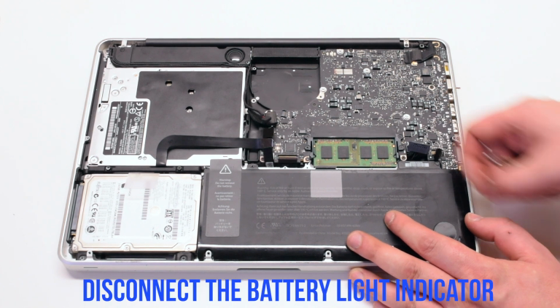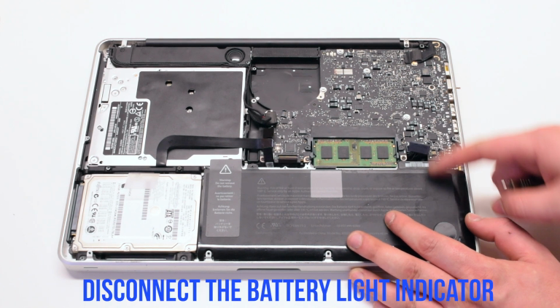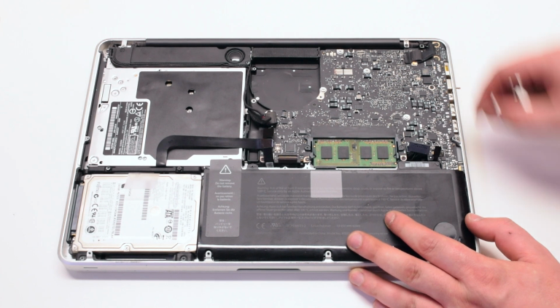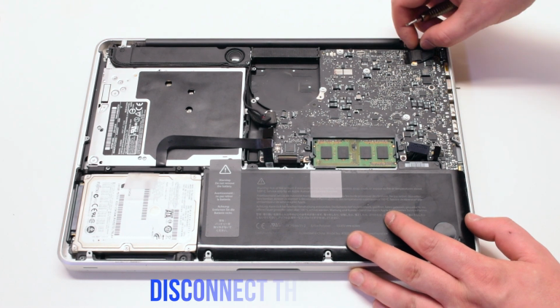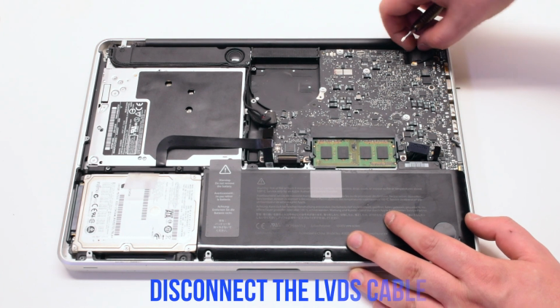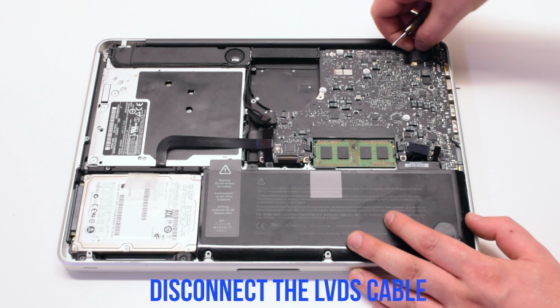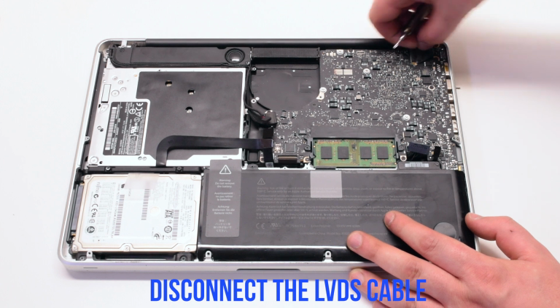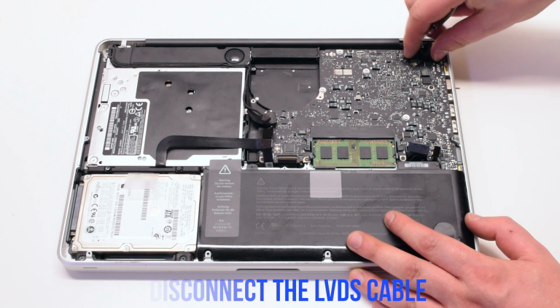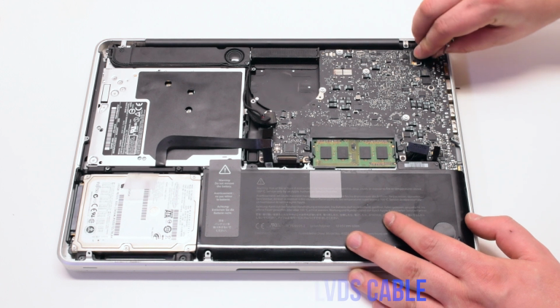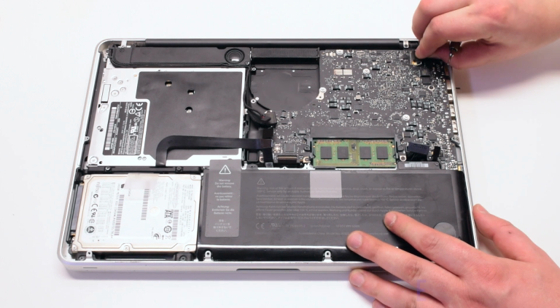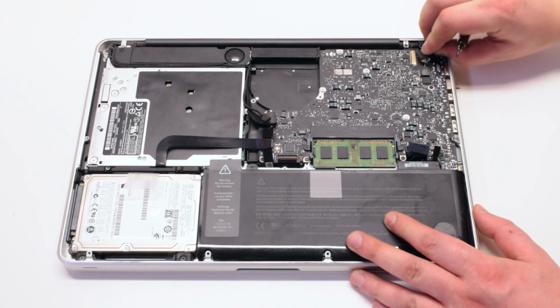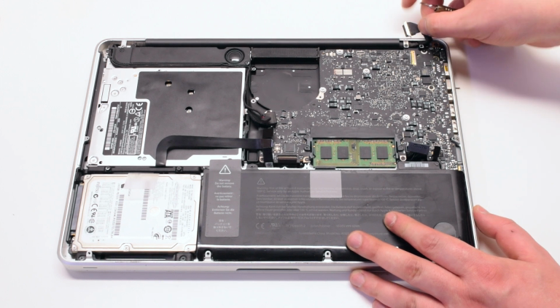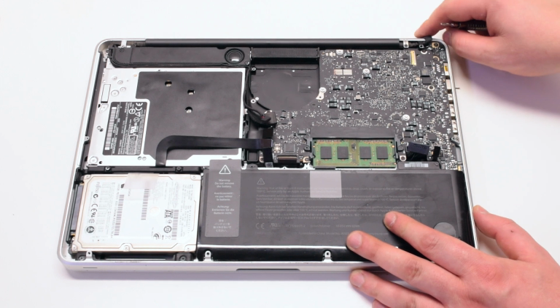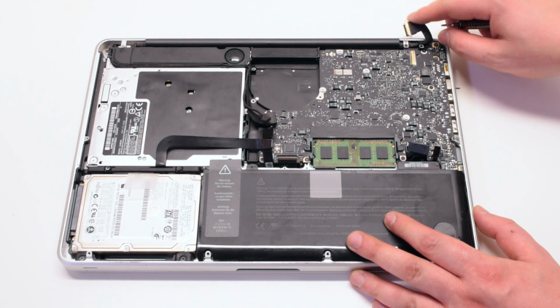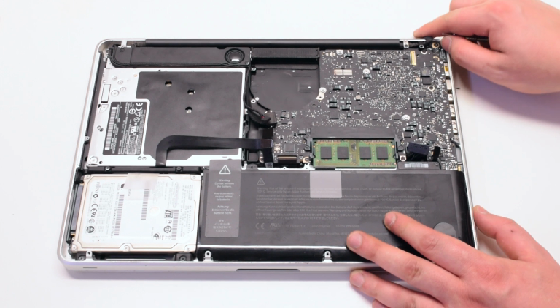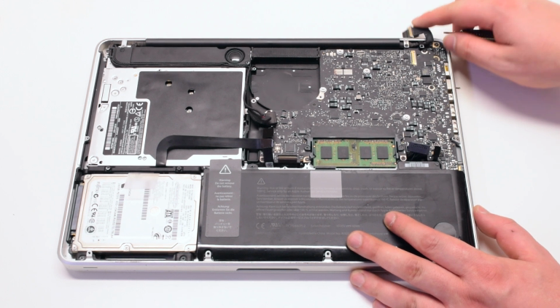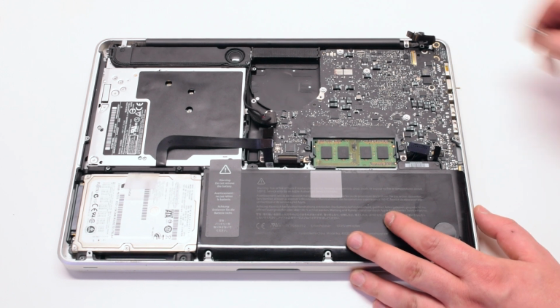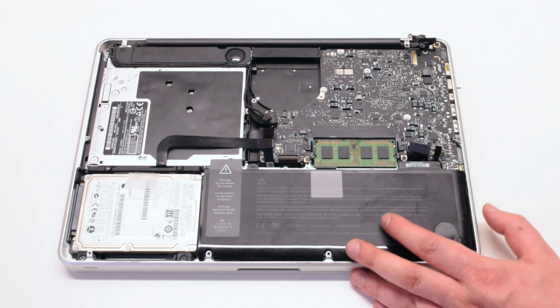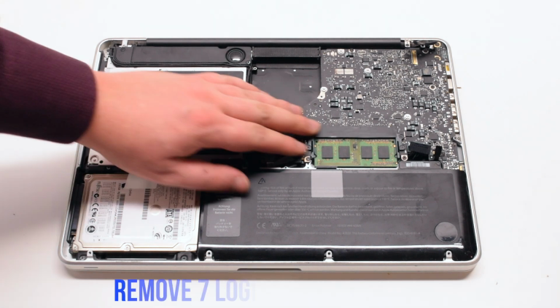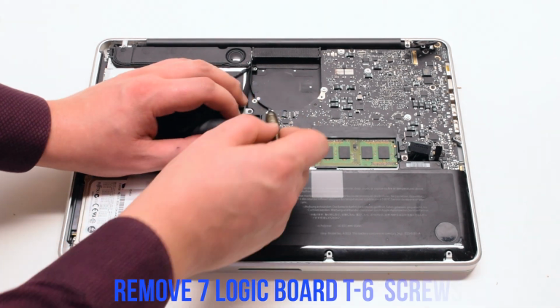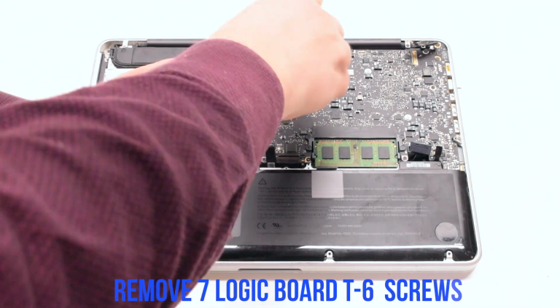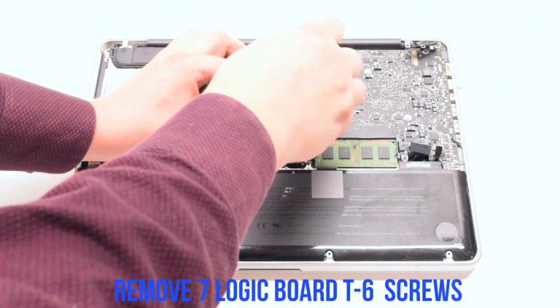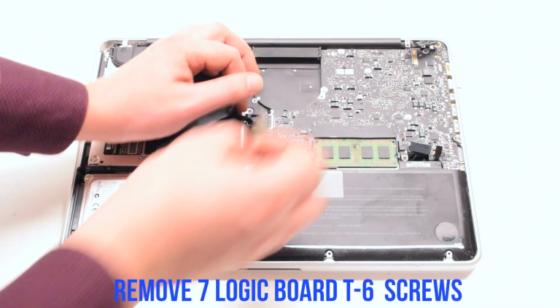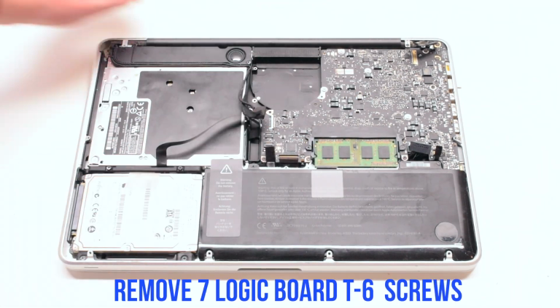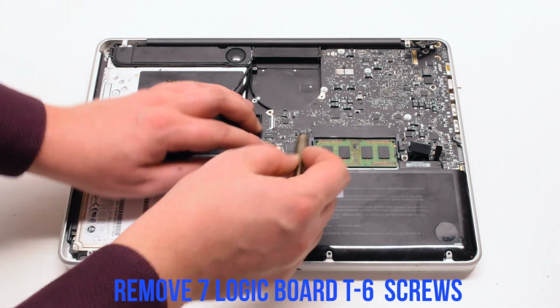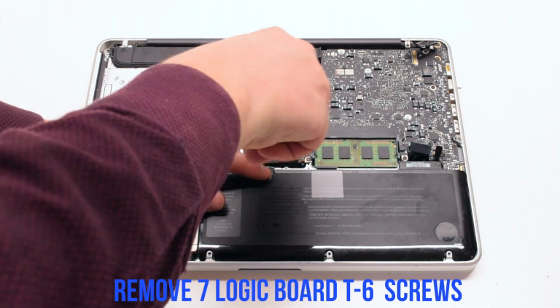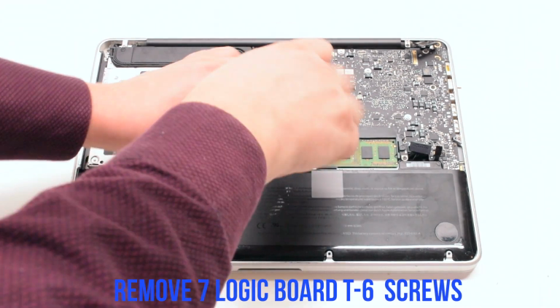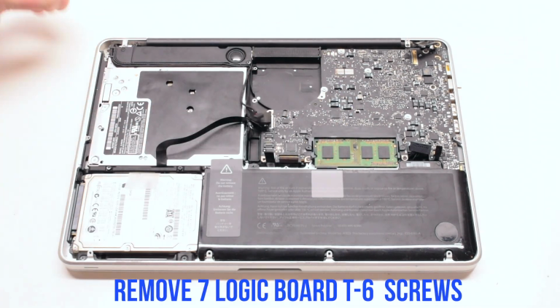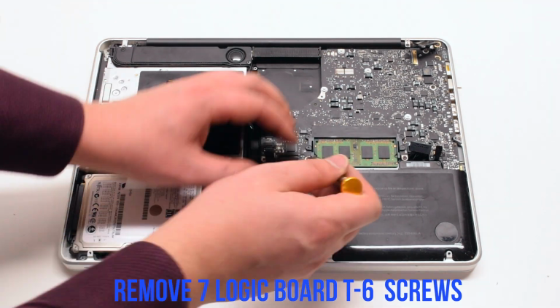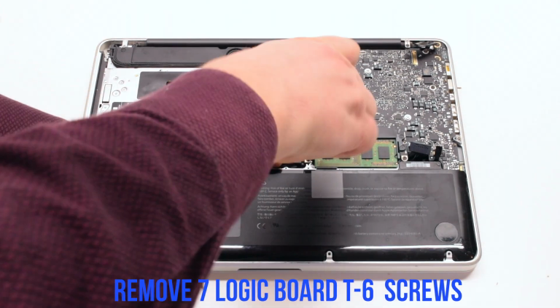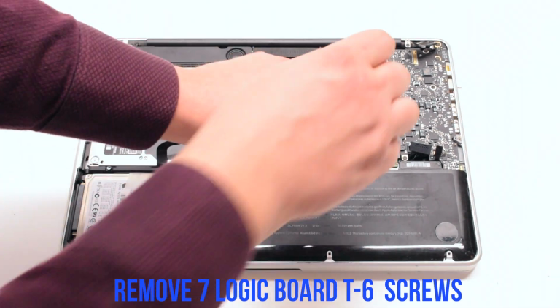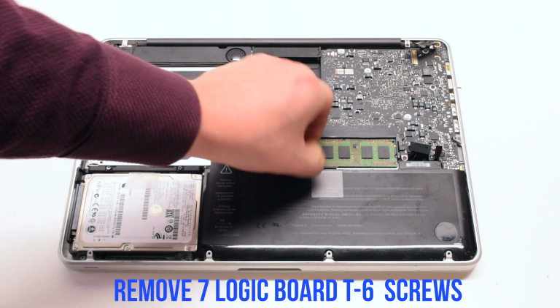Disconnect the battery light indicator. Pry back and disconnect the LVDS cable. Remove the seven logic board T6 screws.